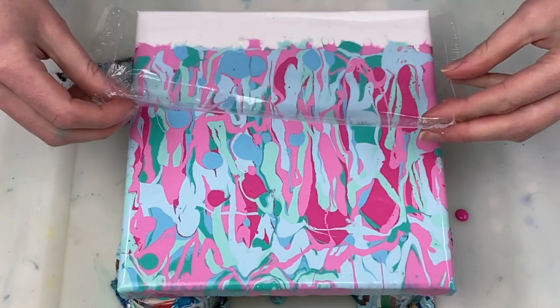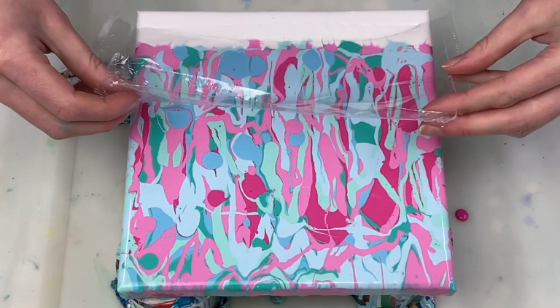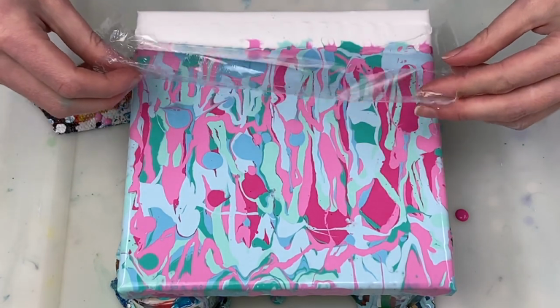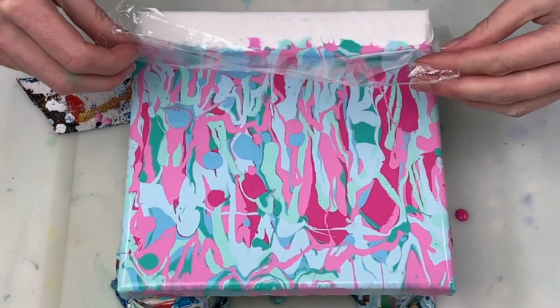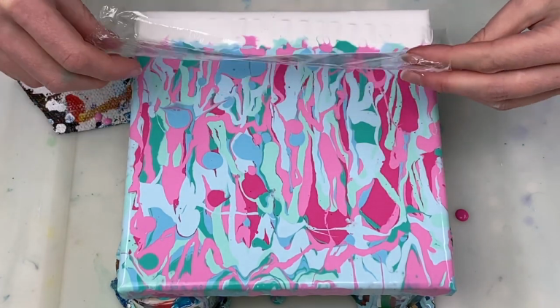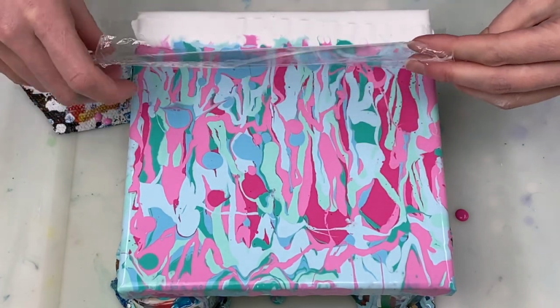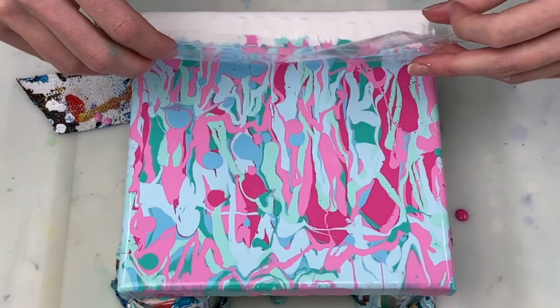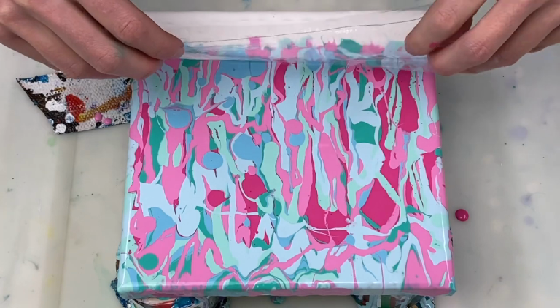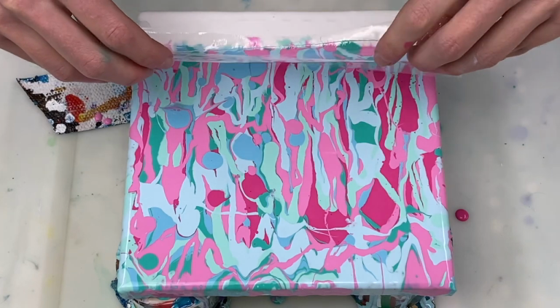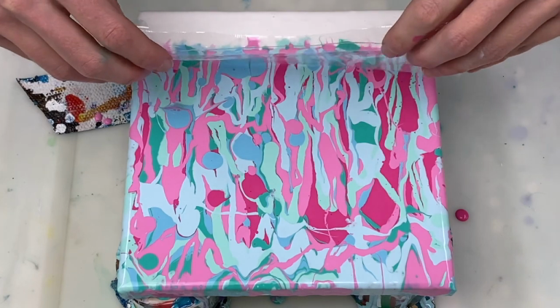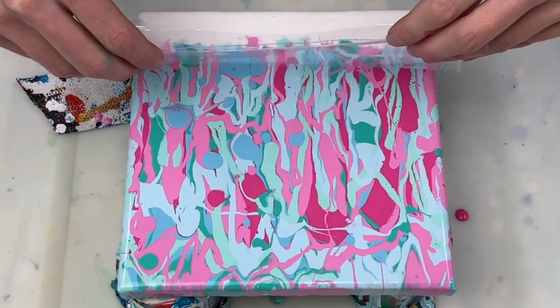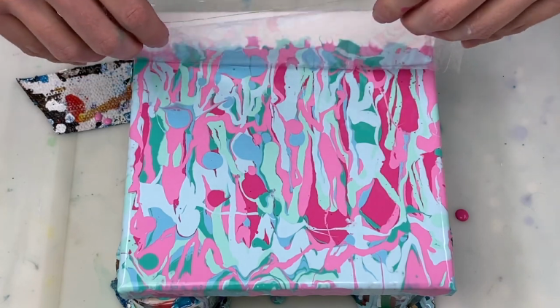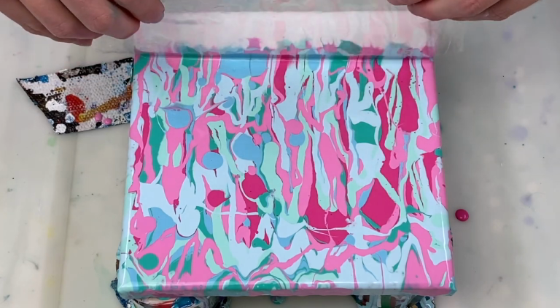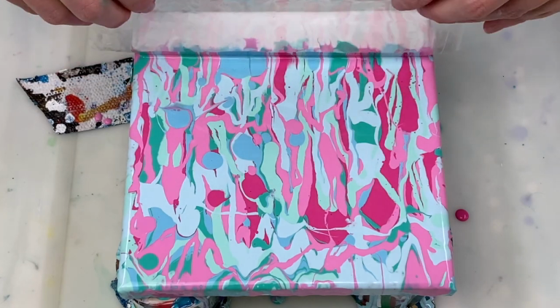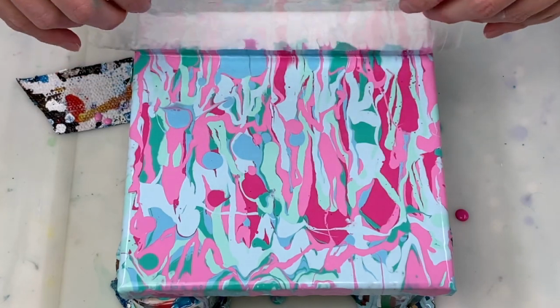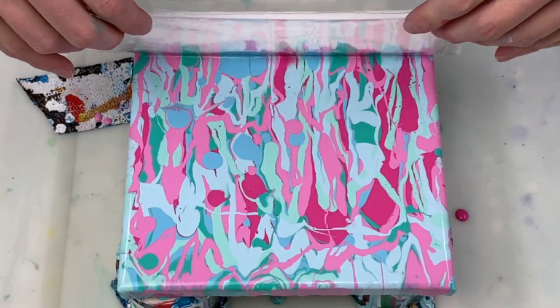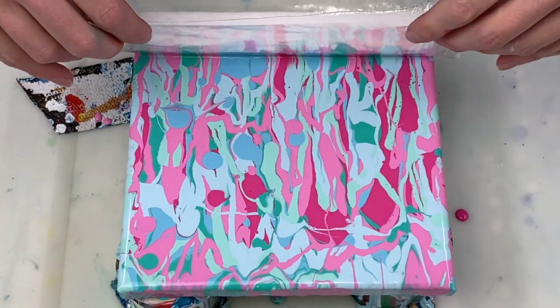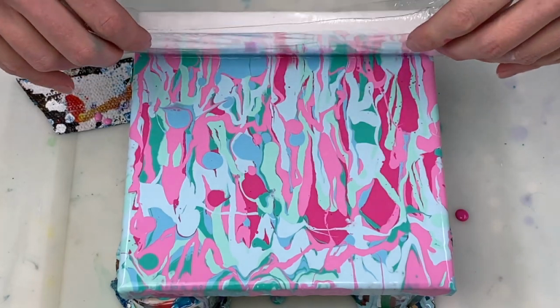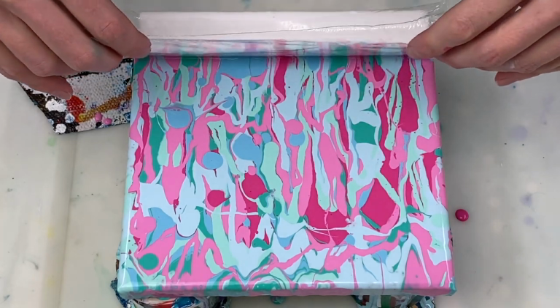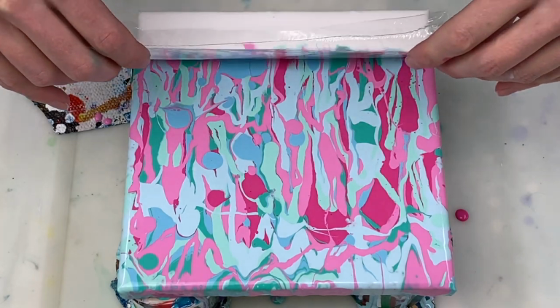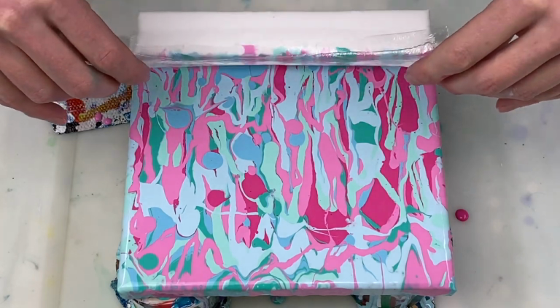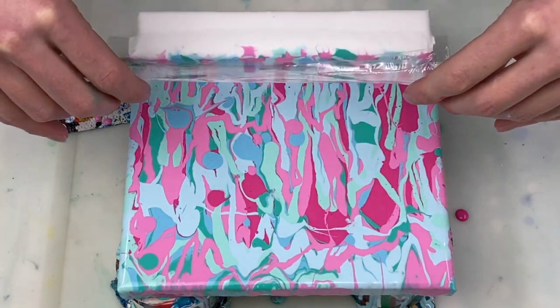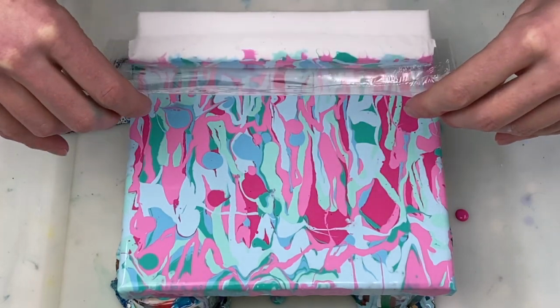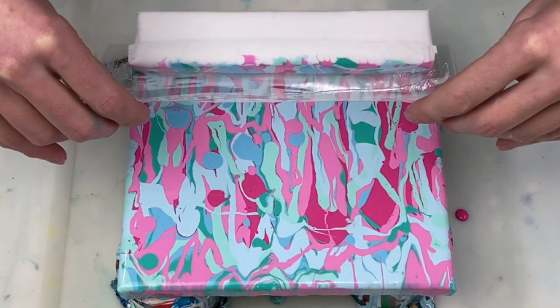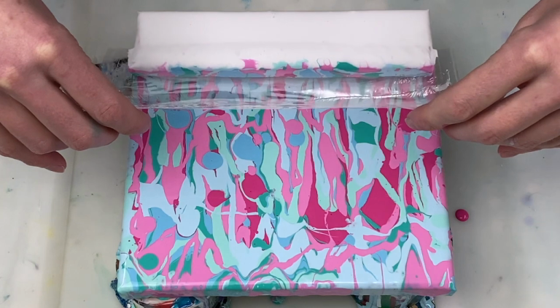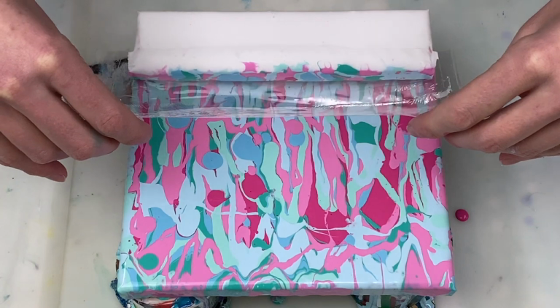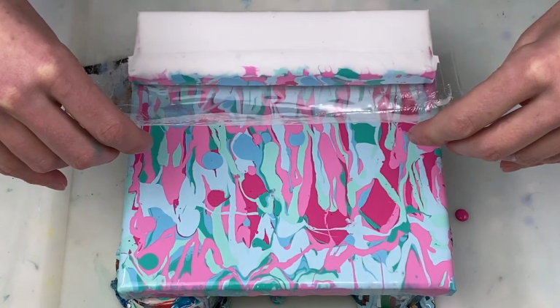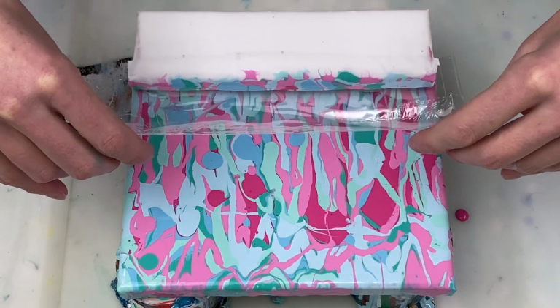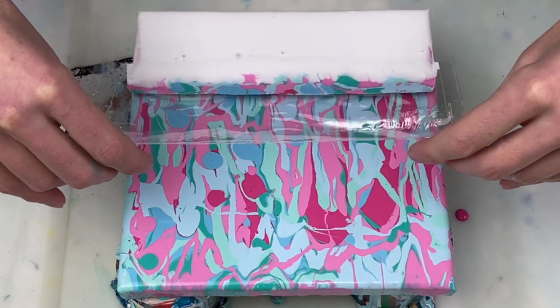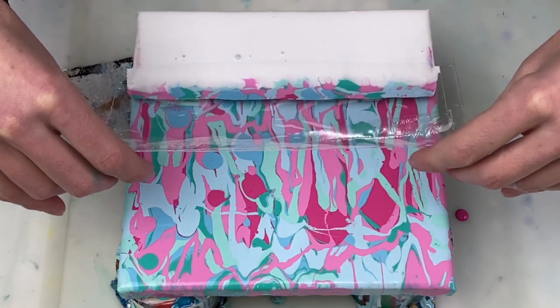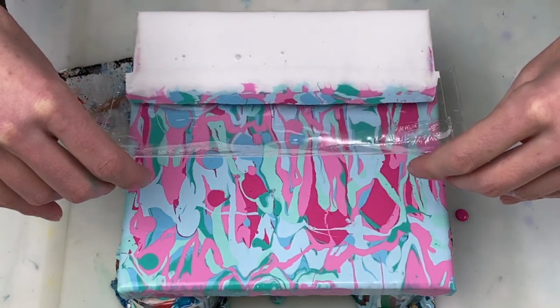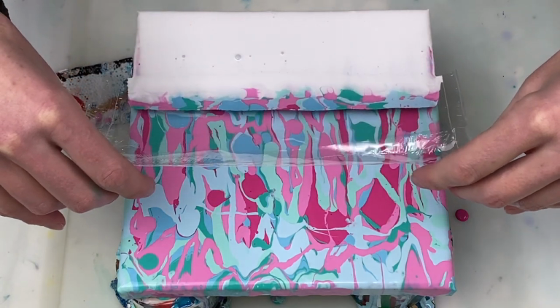Okay, now for the swipe. For this I'm using a piece of plastic that I cut out from the plastic wrapper that the canvas came packaged in.